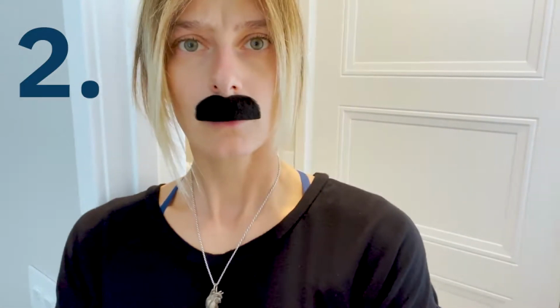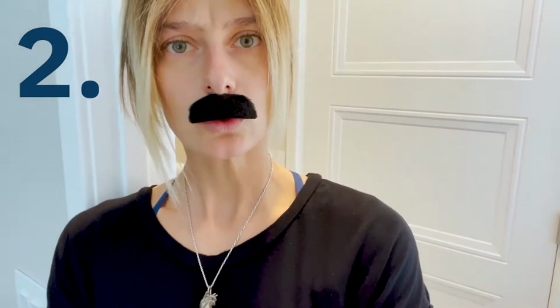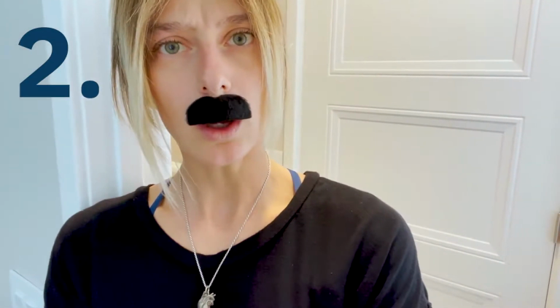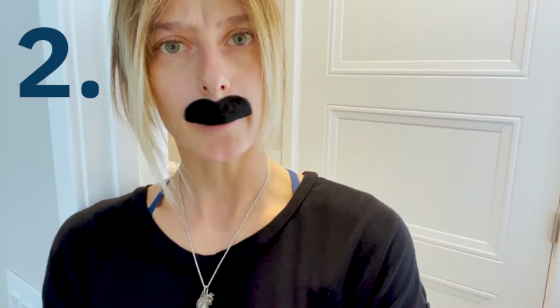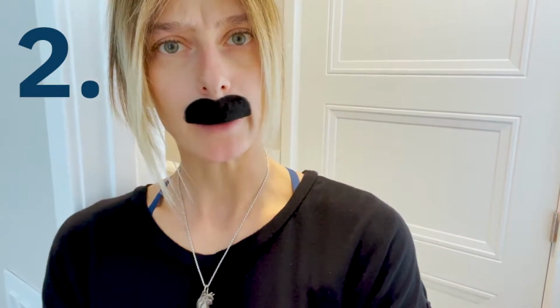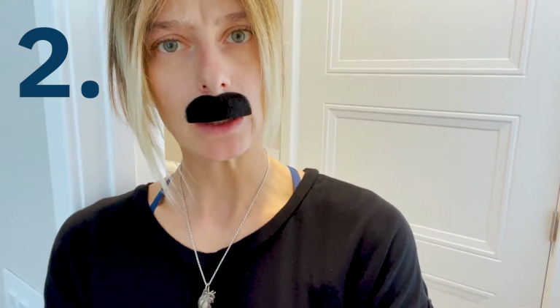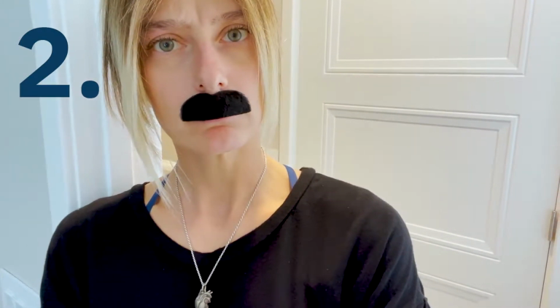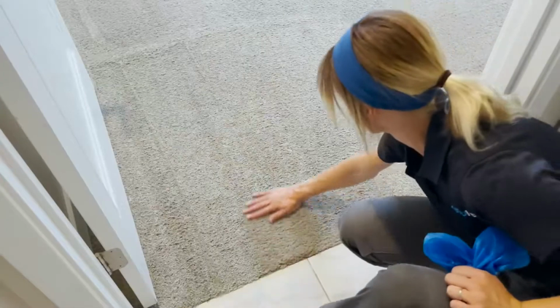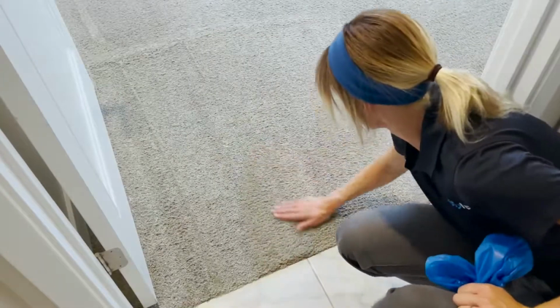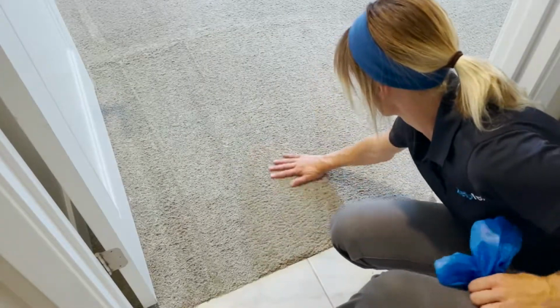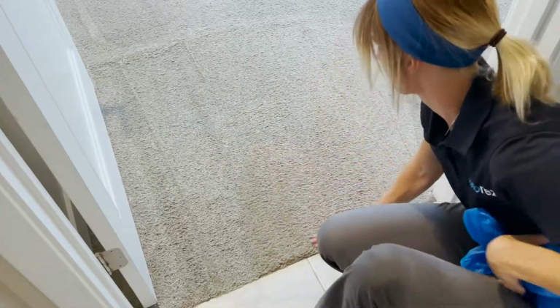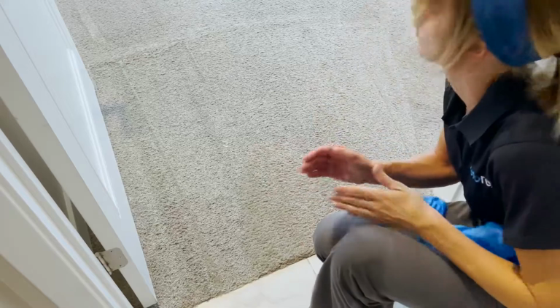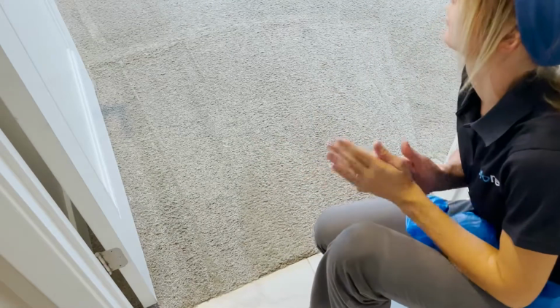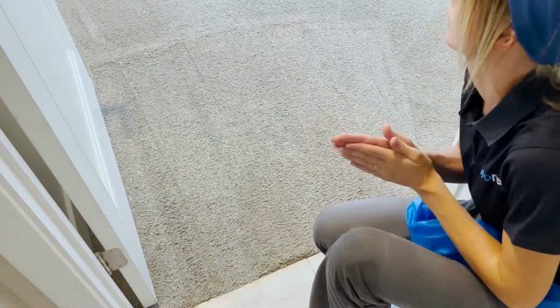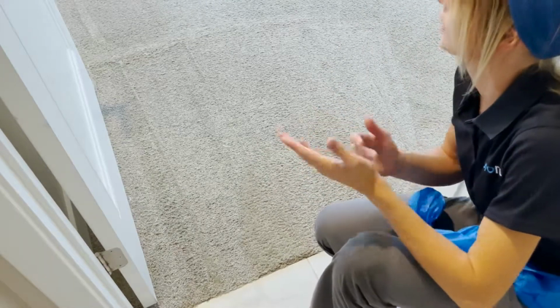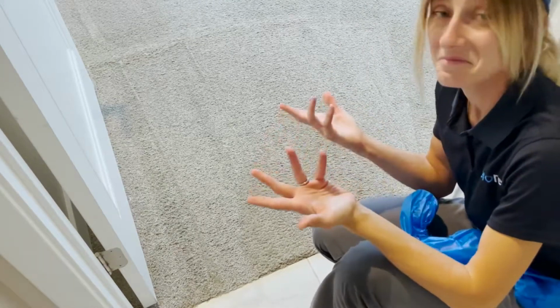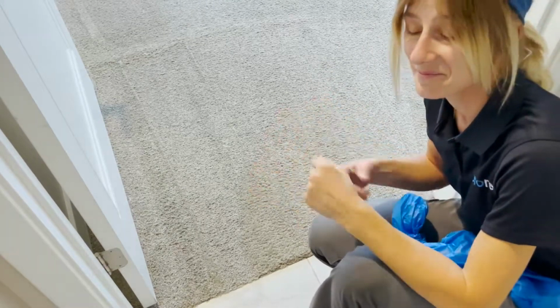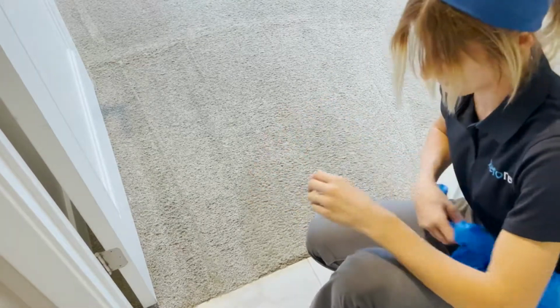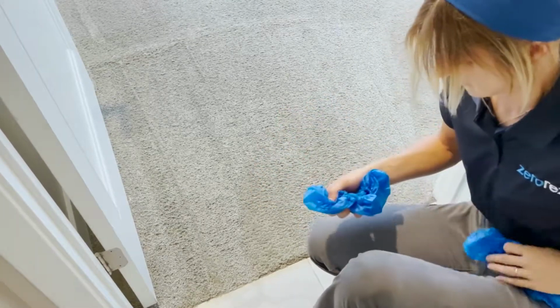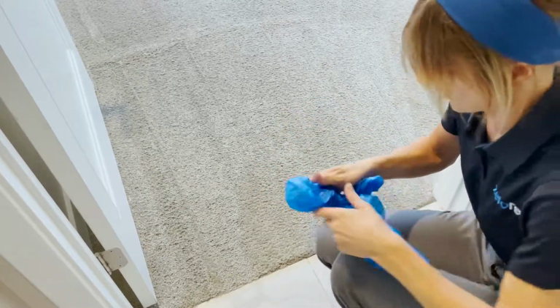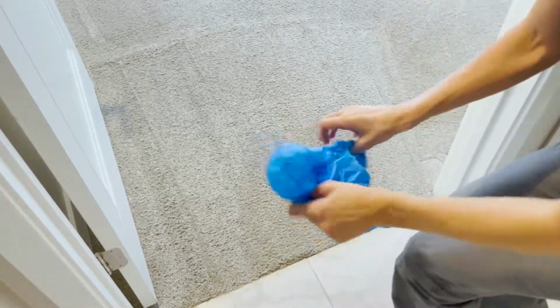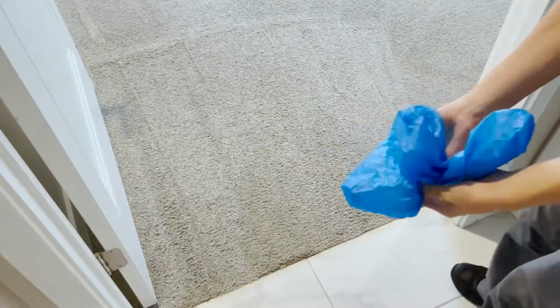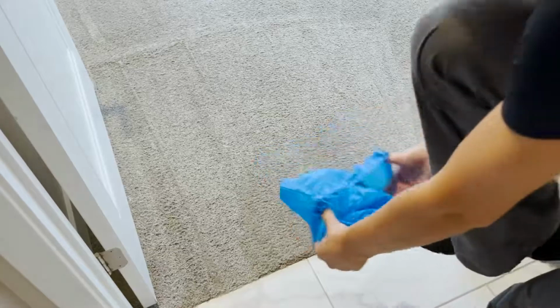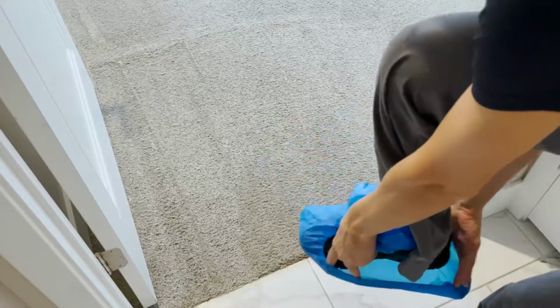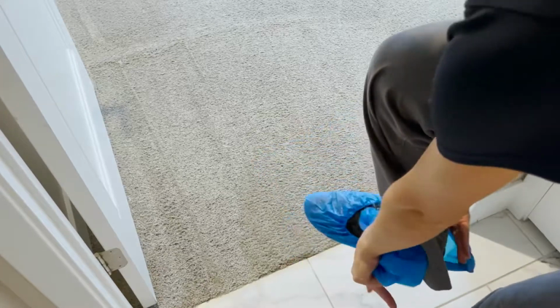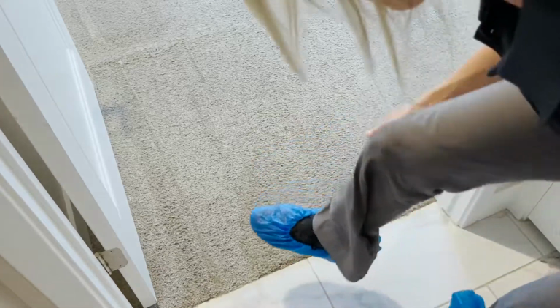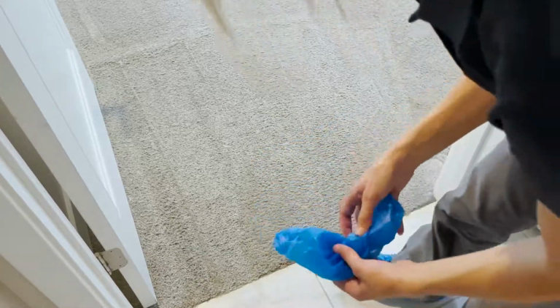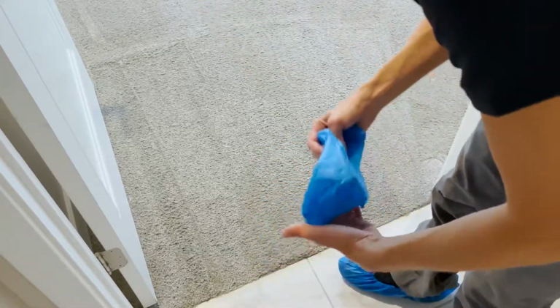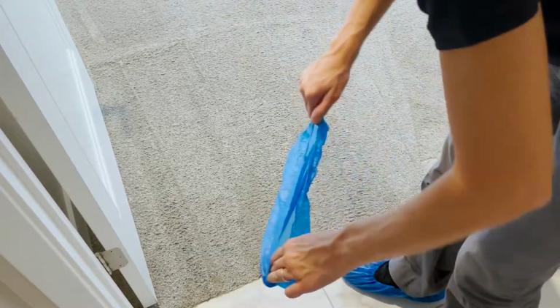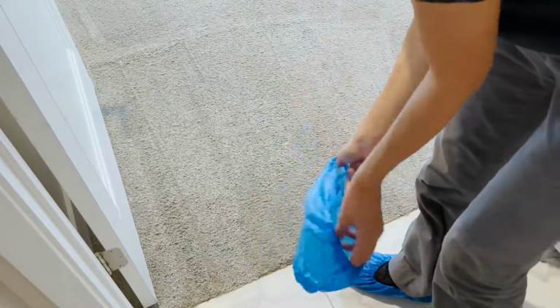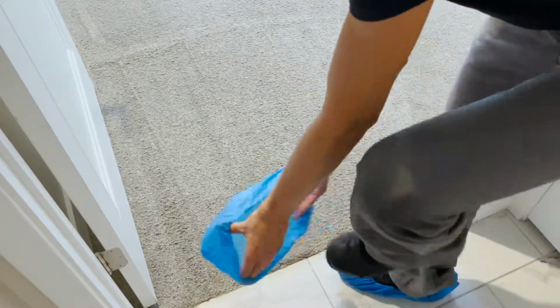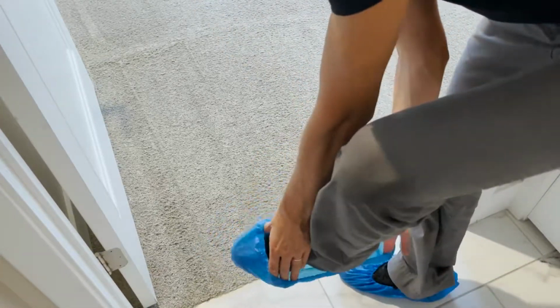How soon can I walk on the carpet after my cleaning? It should only take about four to eight hours for the carpets to dry, but it's completely safe to walk on them as long as you're comfortable with the cleanliness of your feet. We can also leave a pair of complimentary shoe covers.